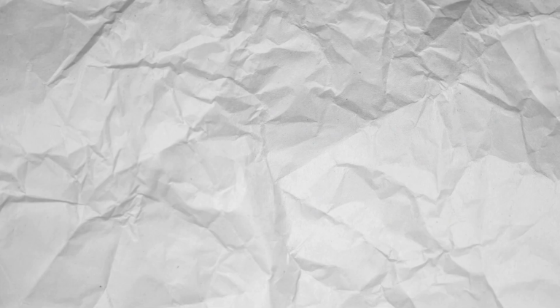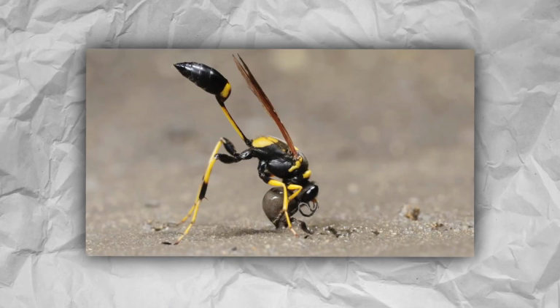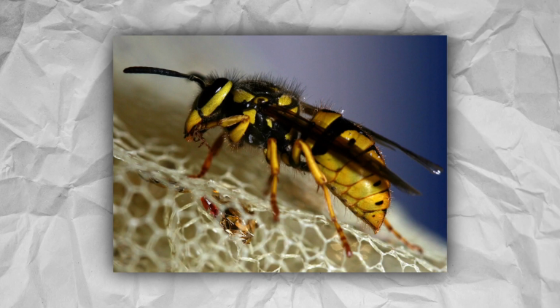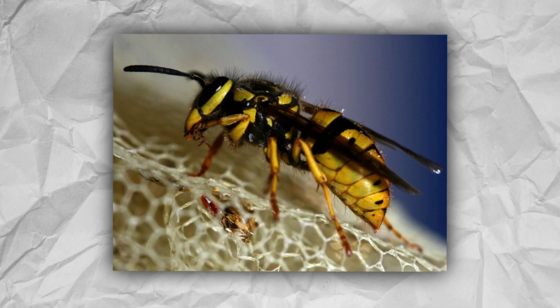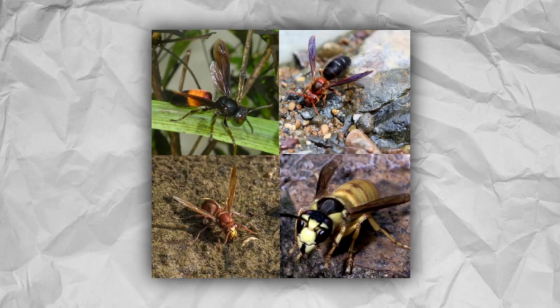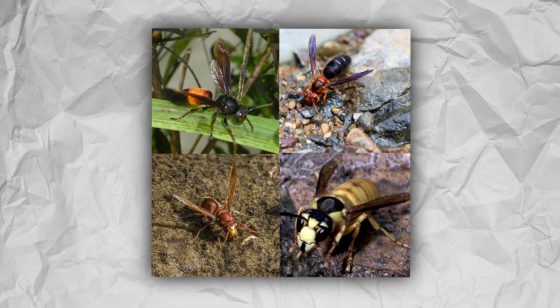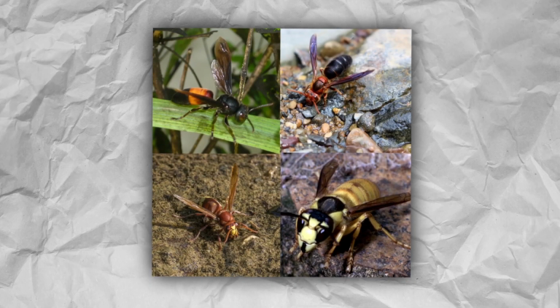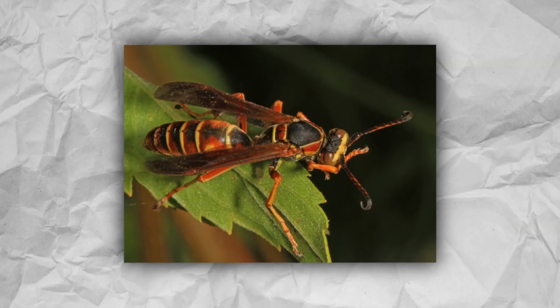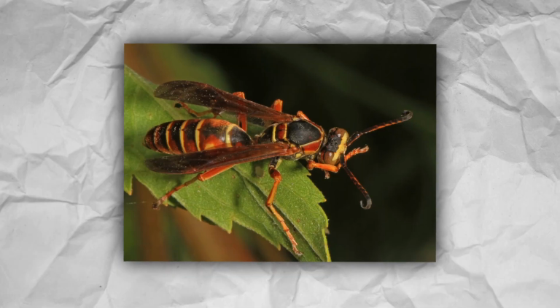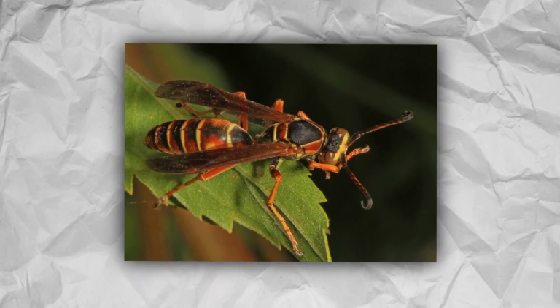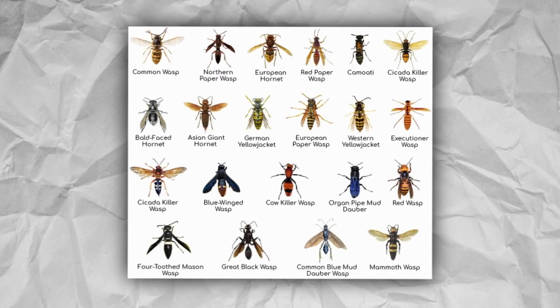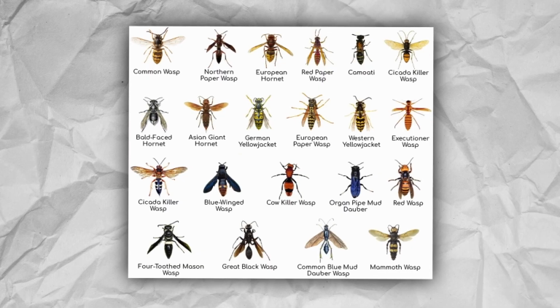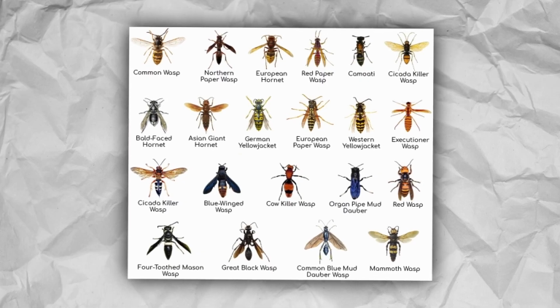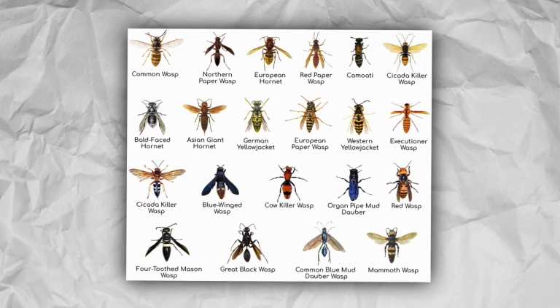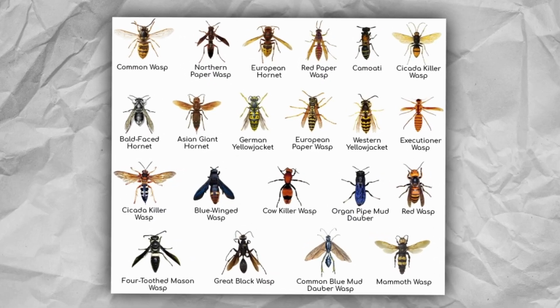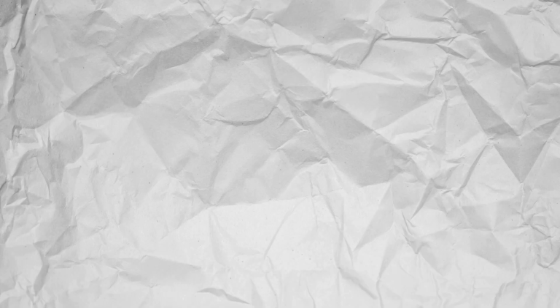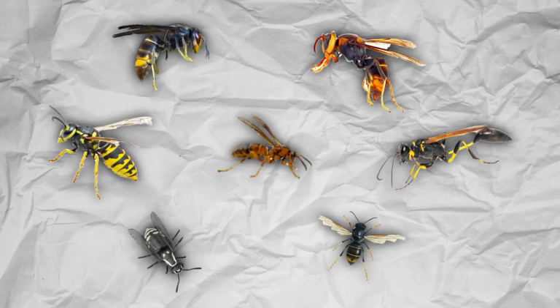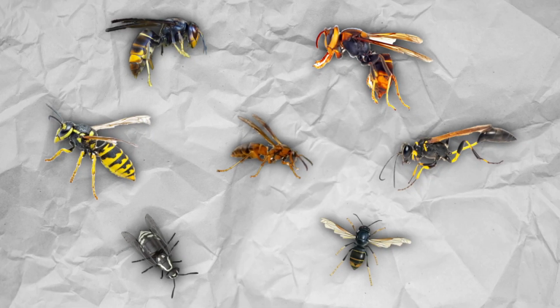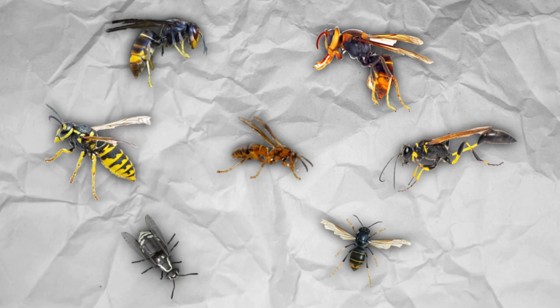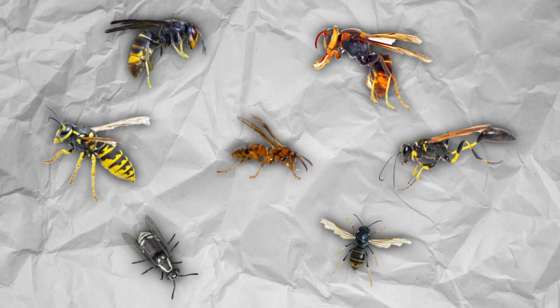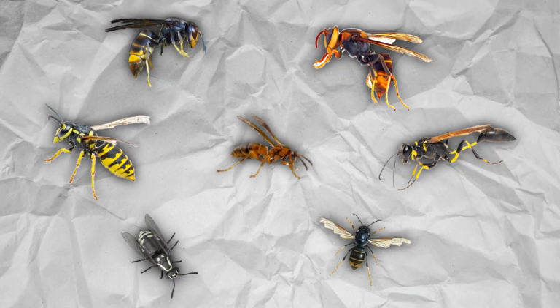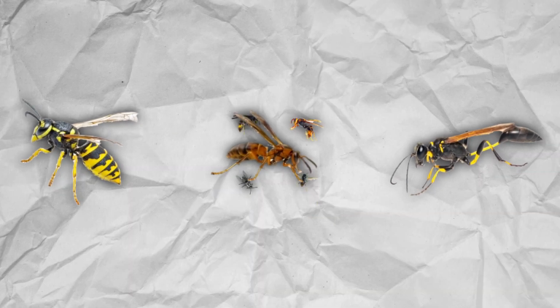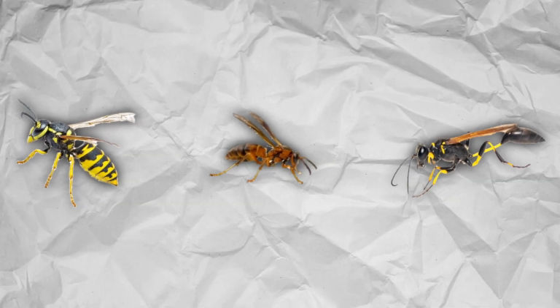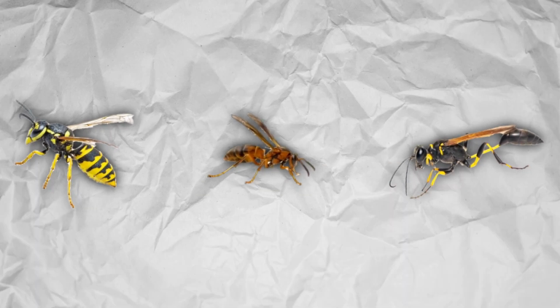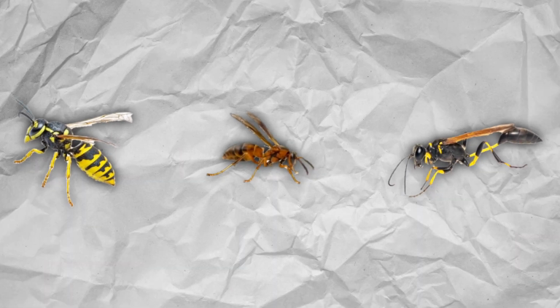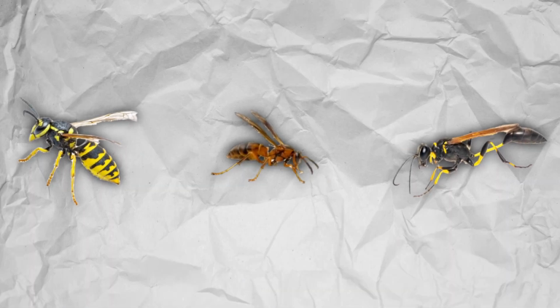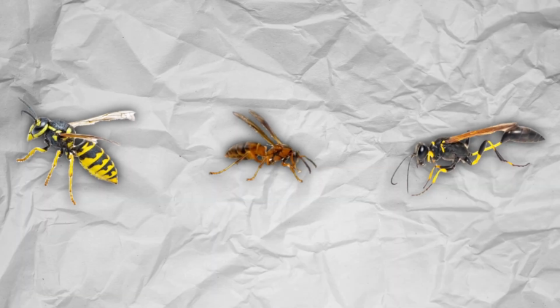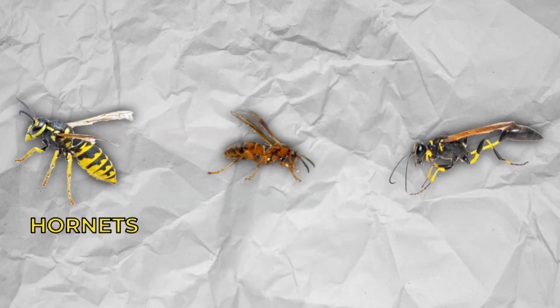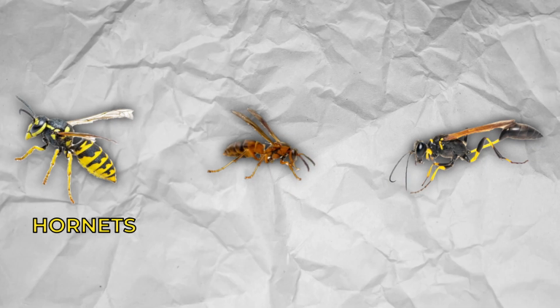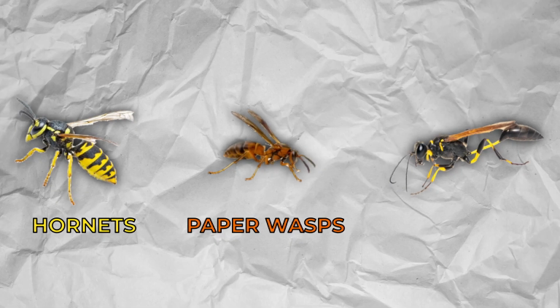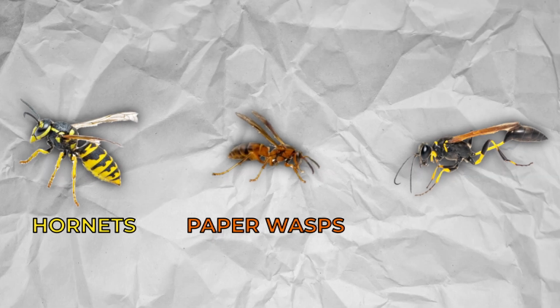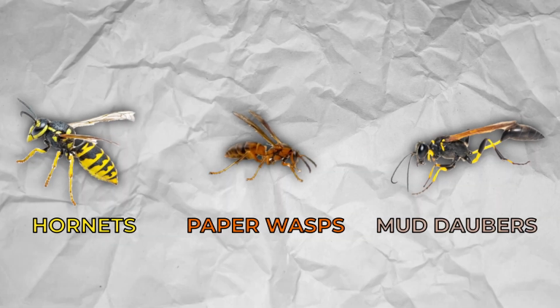Mud daubers, yellow jackets, all species of hornets, paper wasps, and more all belong in the wasp category. Since wasps is a broad term, we went ahead and listed three of the most common wasps found in the United States: hornets, paper wasps, and mud daubers.